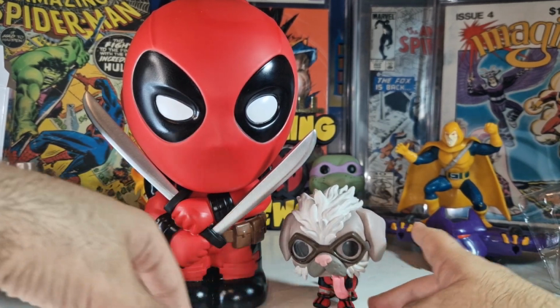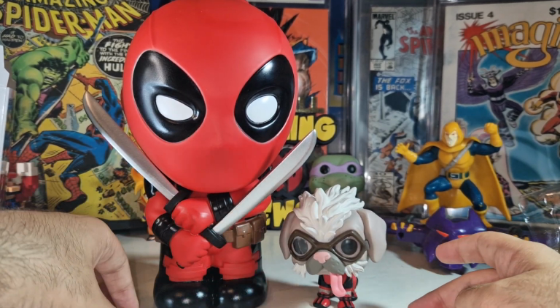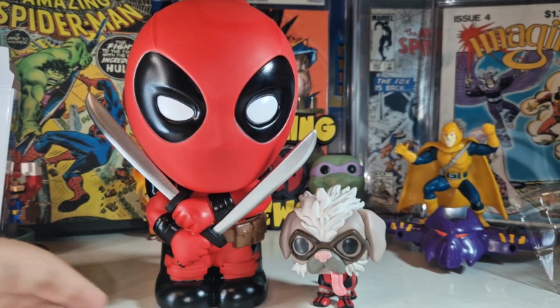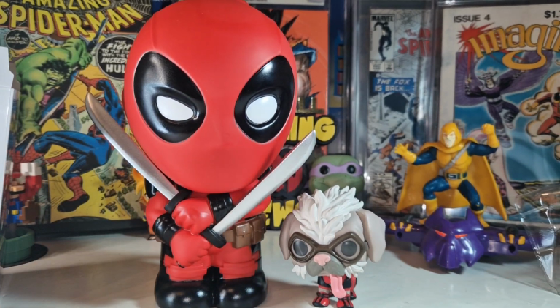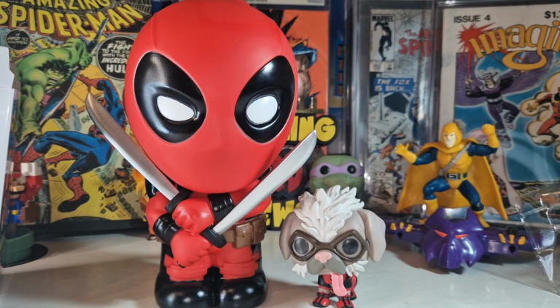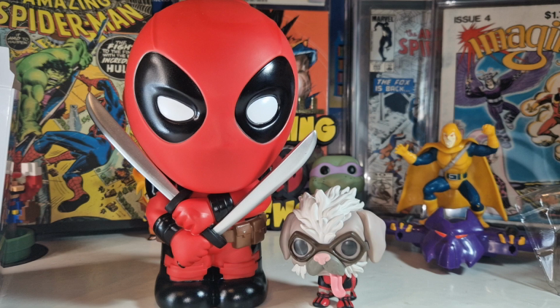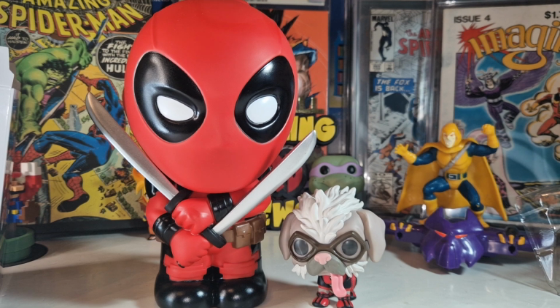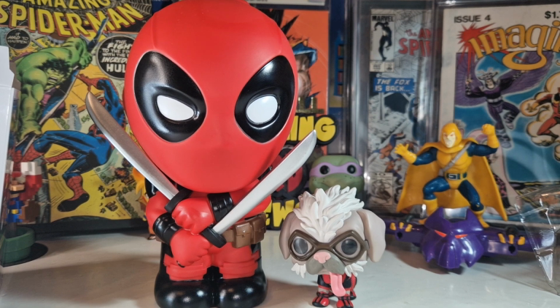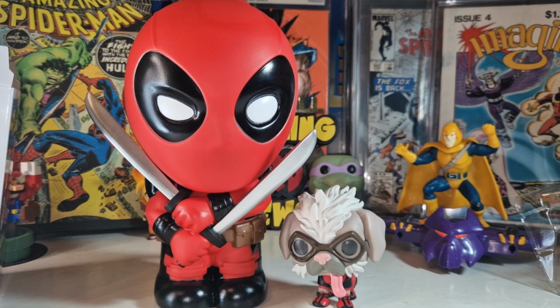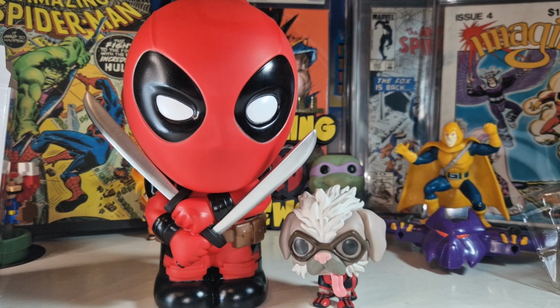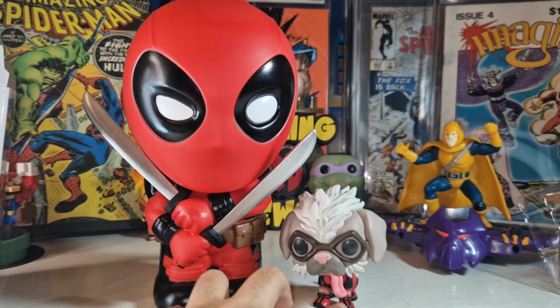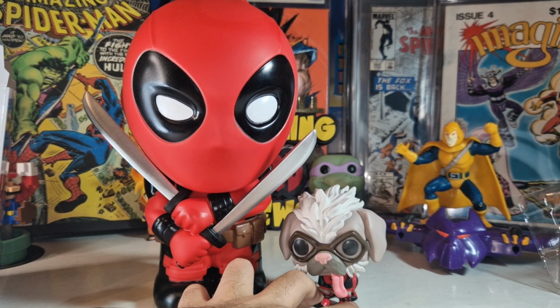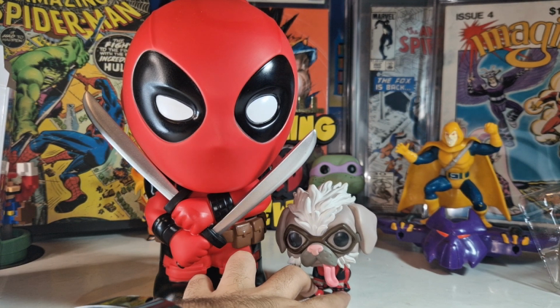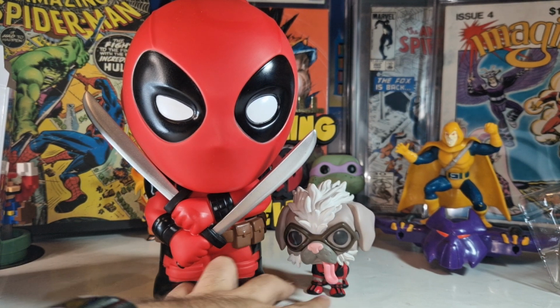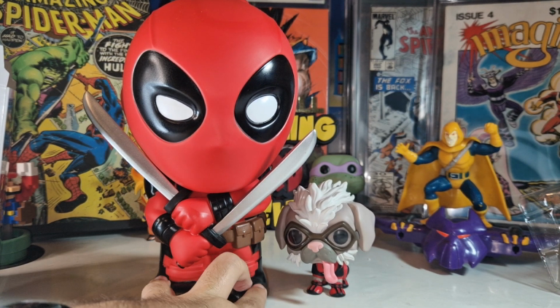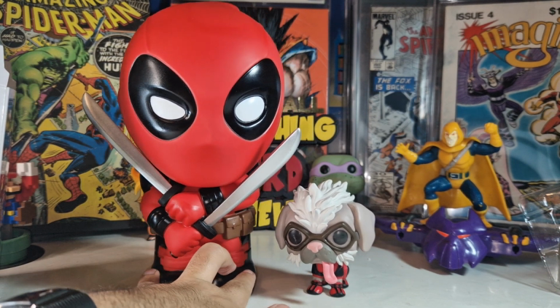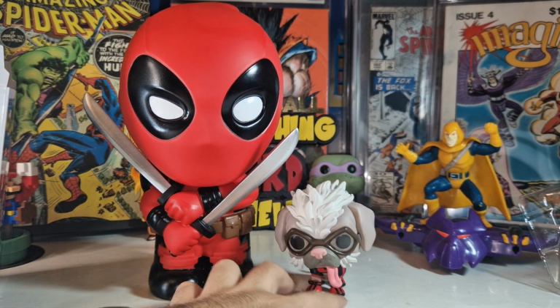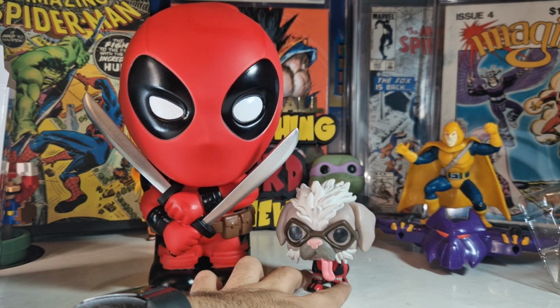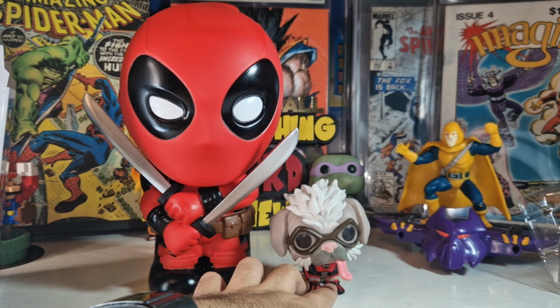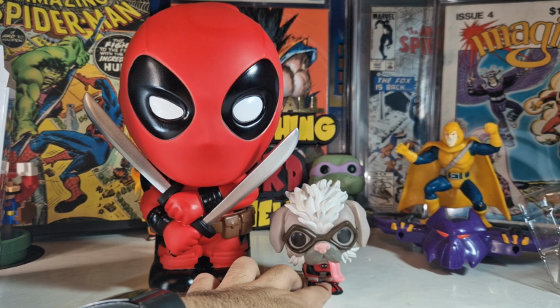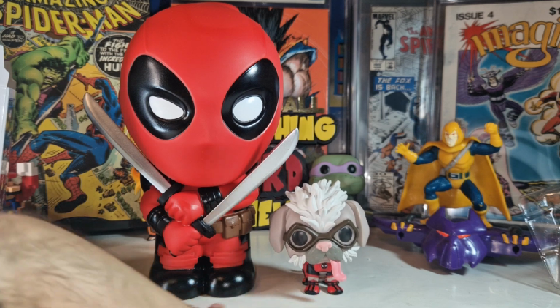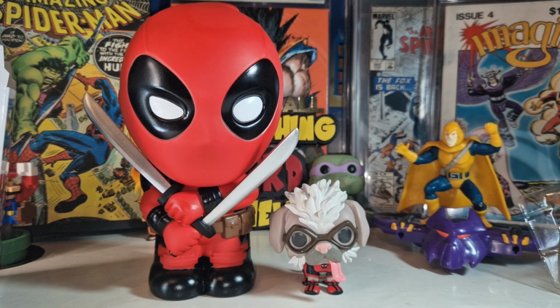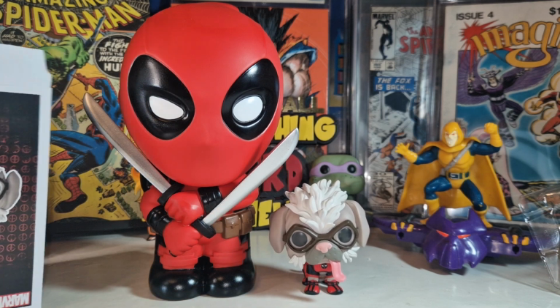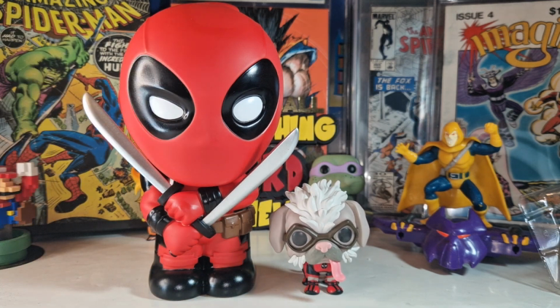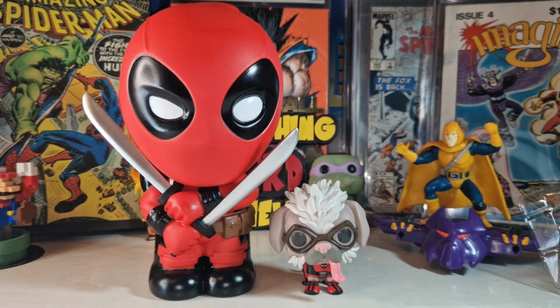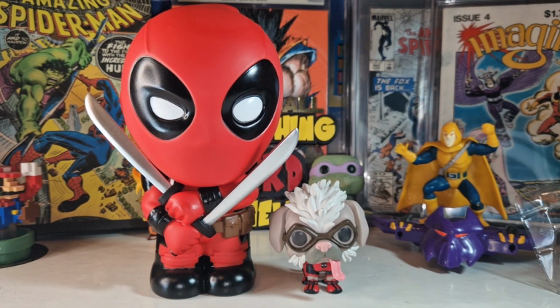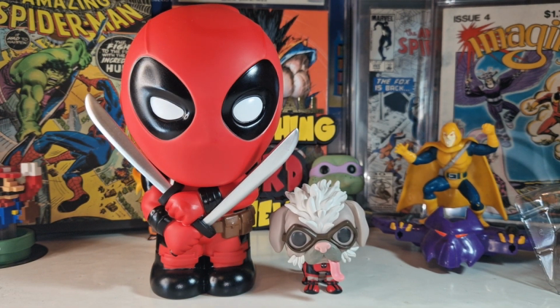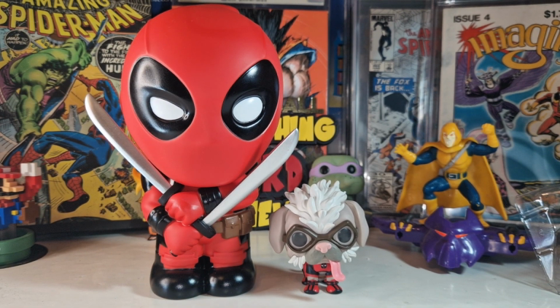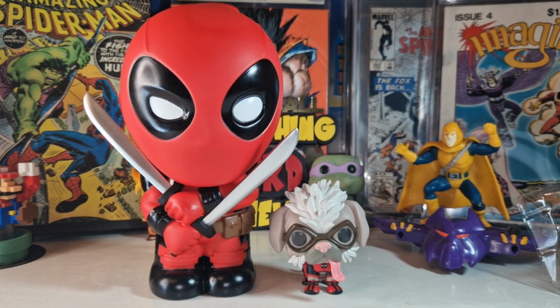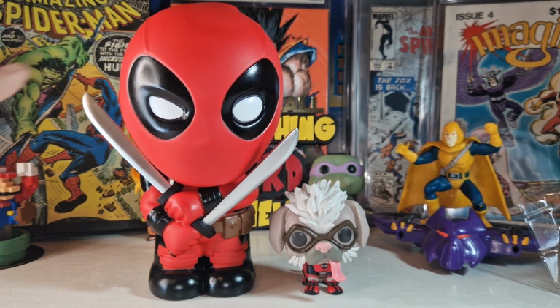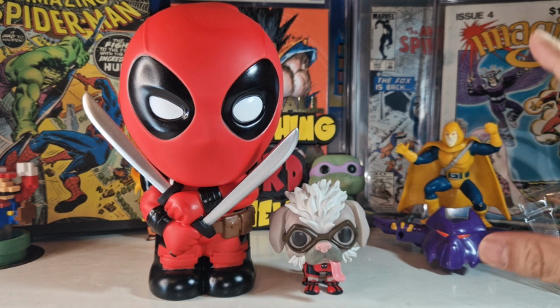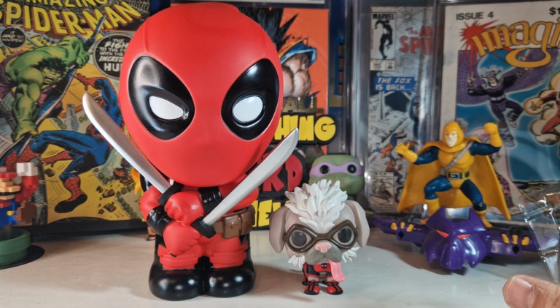With this Deadpool money bank, the two of them look fantastic together. I'm going to display both of them like this in my collection. I really hope to get the Wolverine one now to display all three of them together on my shelf.